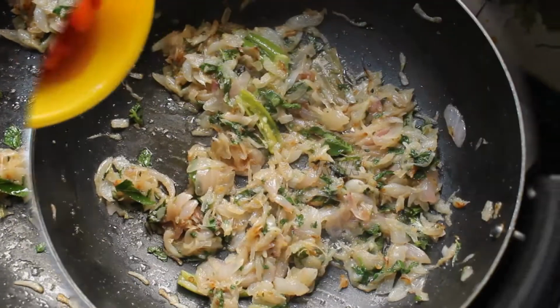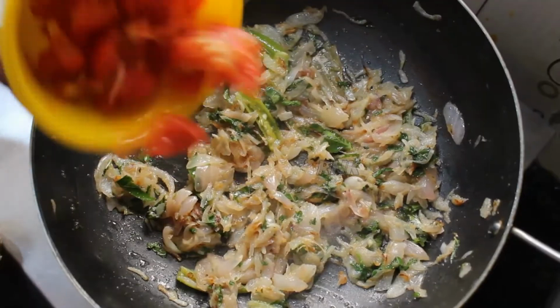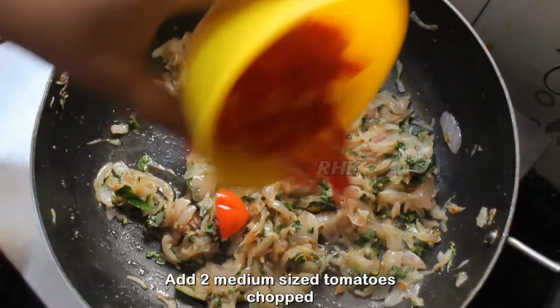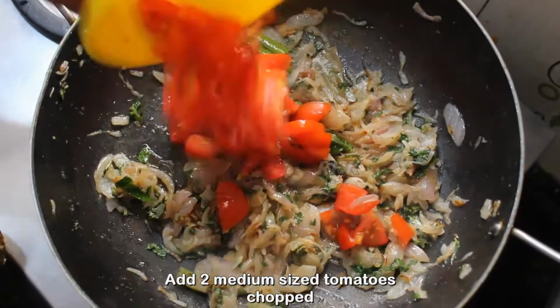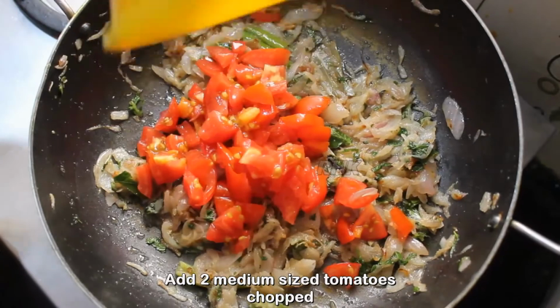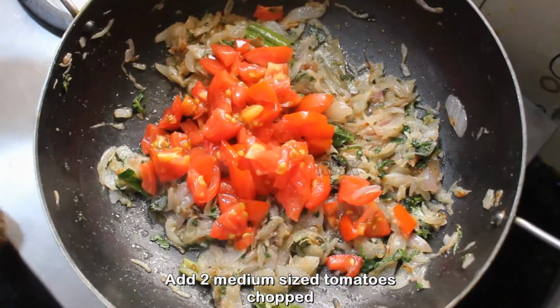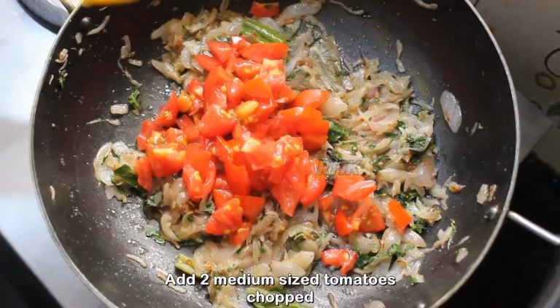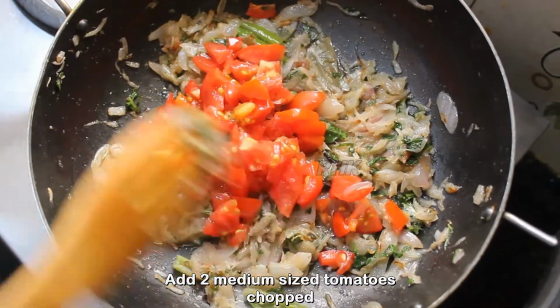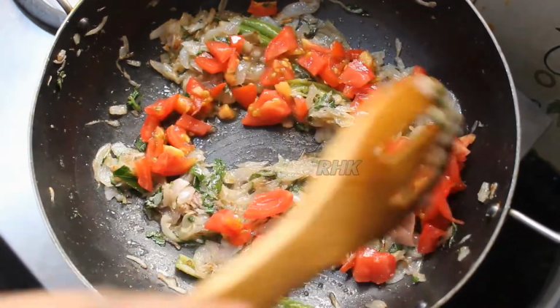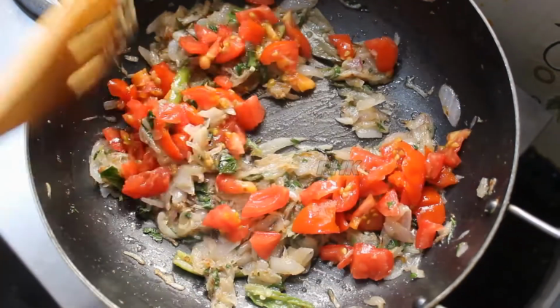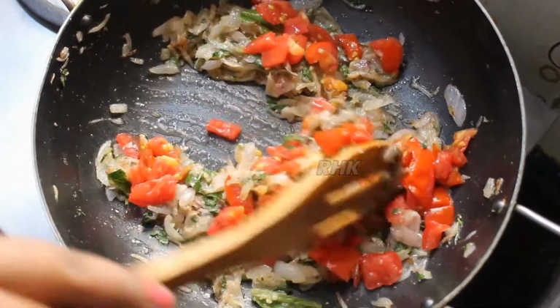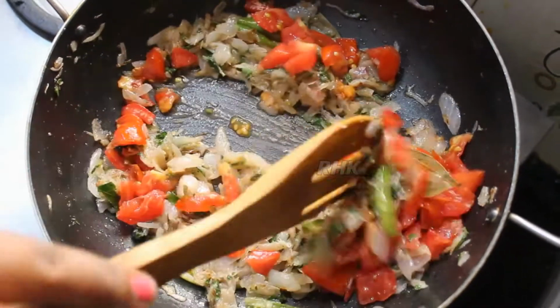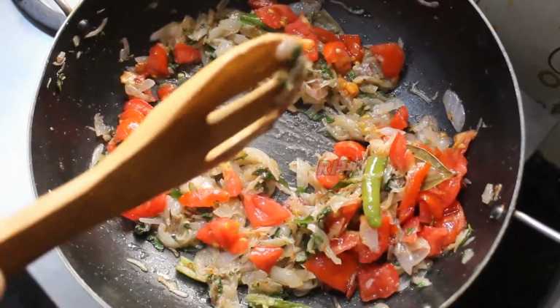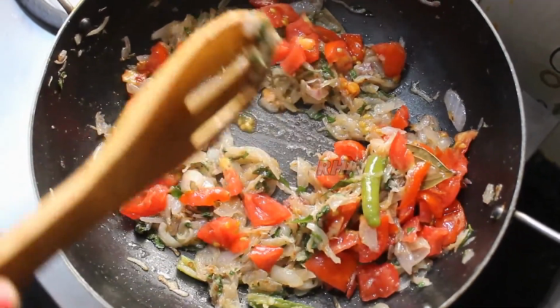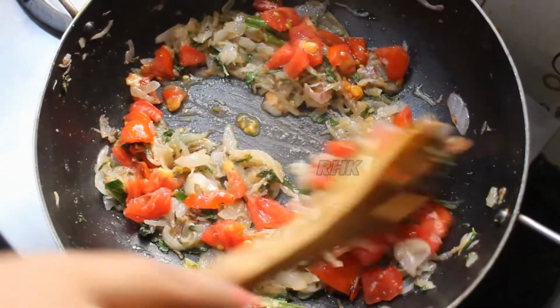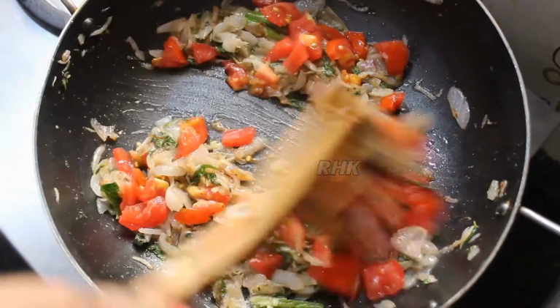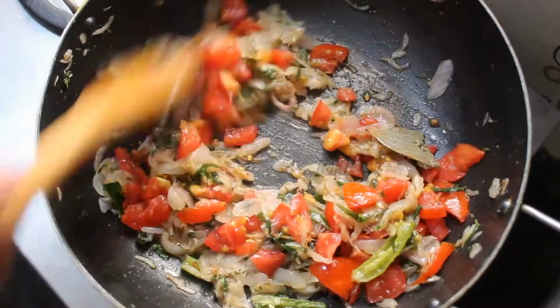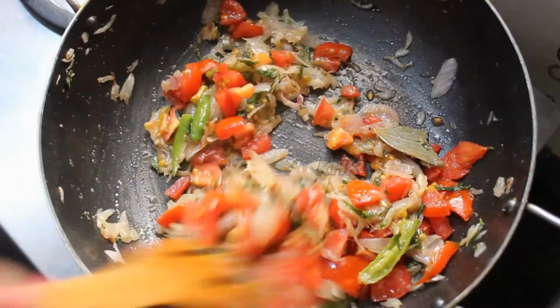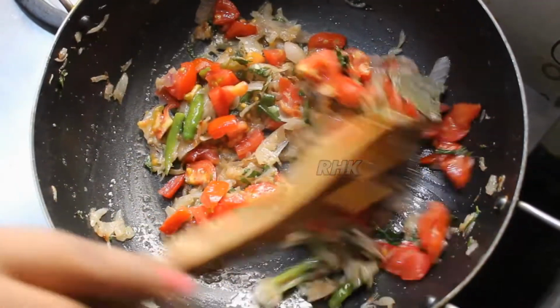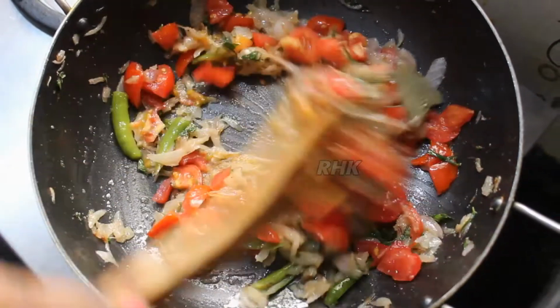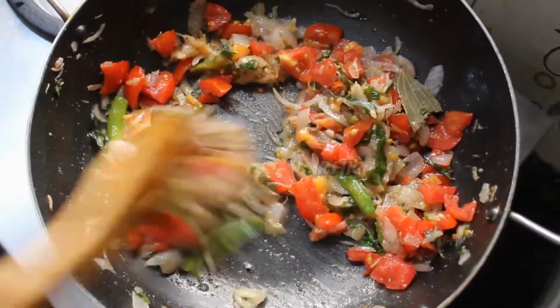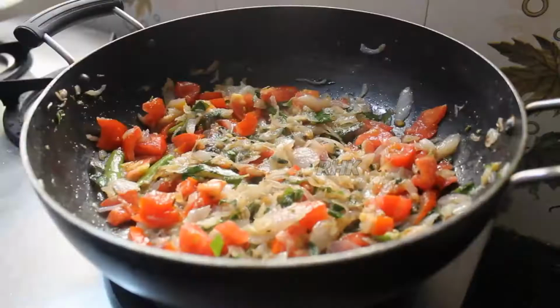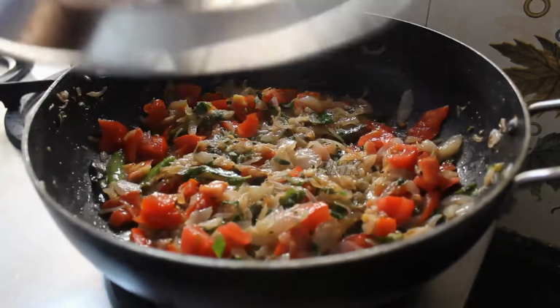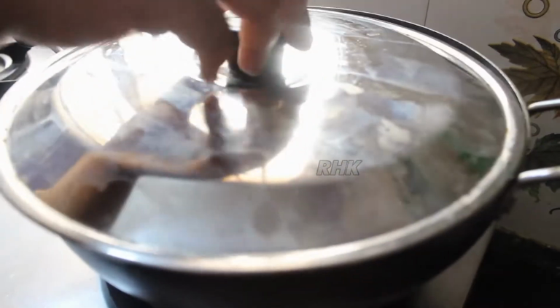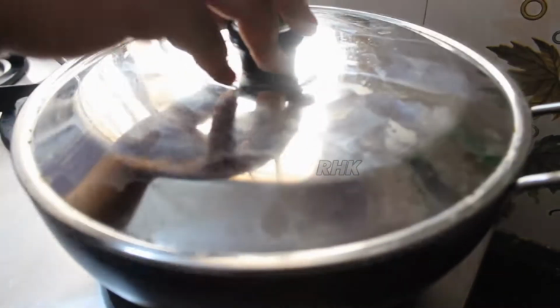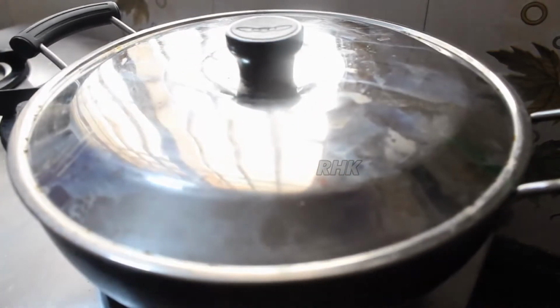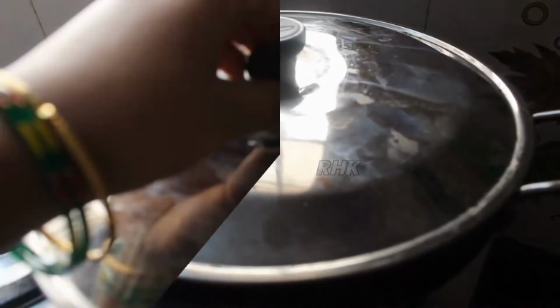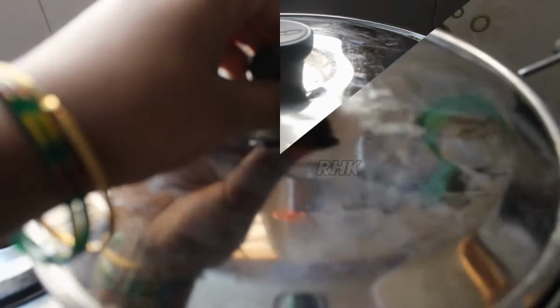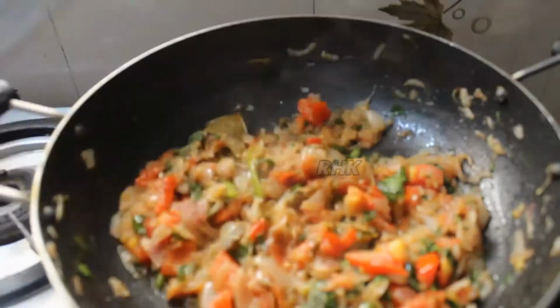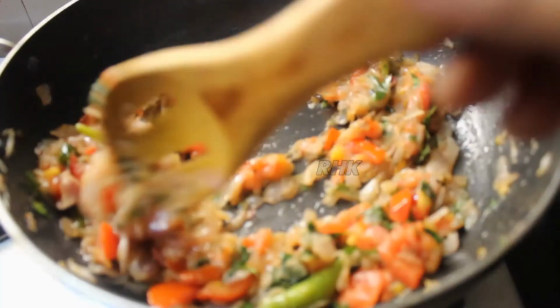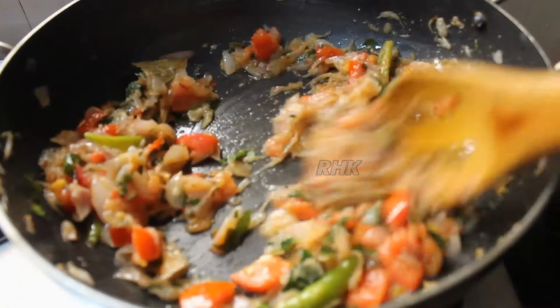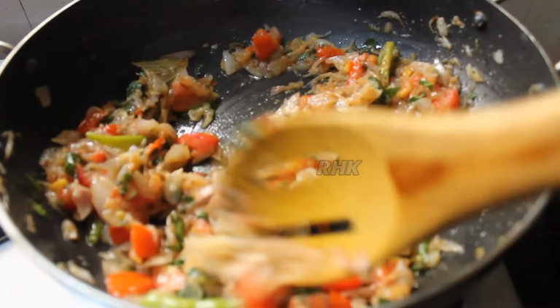Now we can add 2 medium thin tomatoes. We'll add to the paste. Let's close the lid.